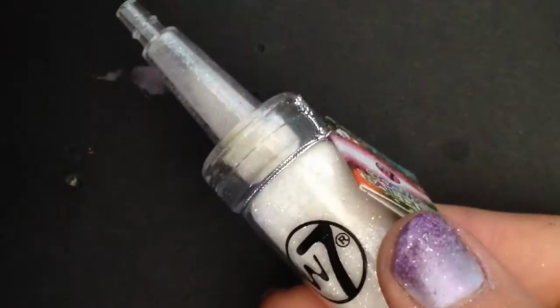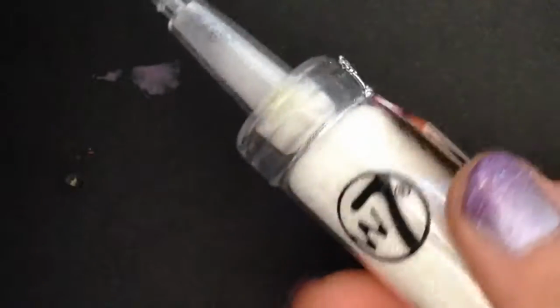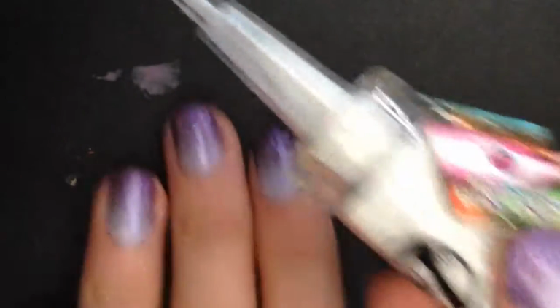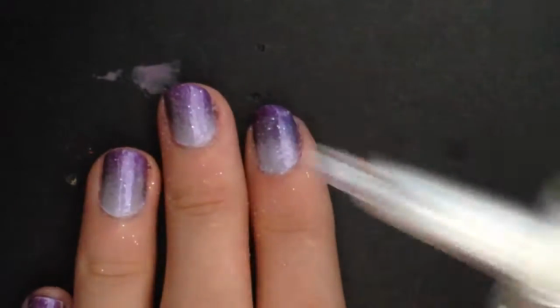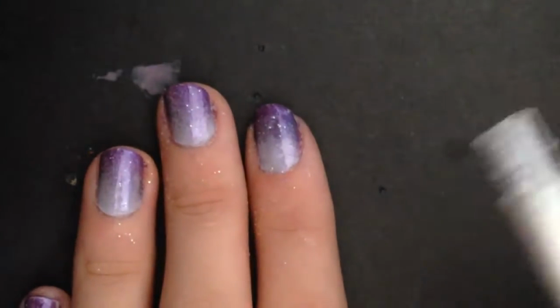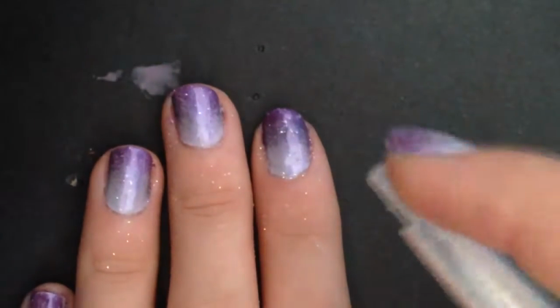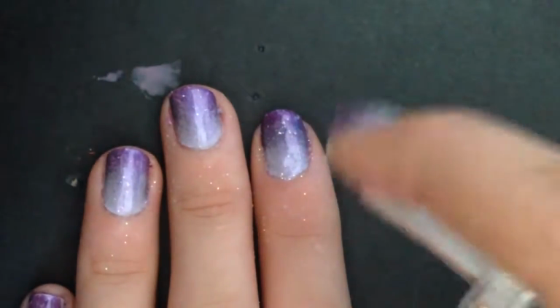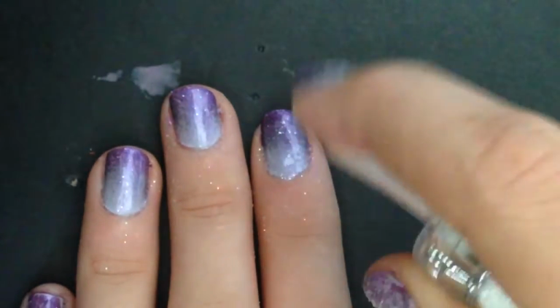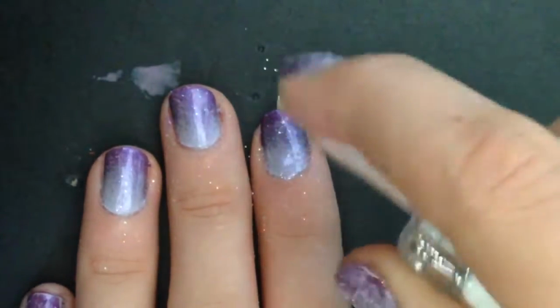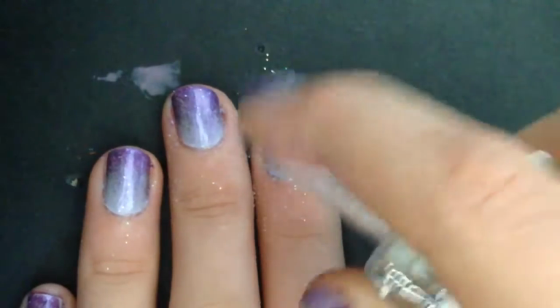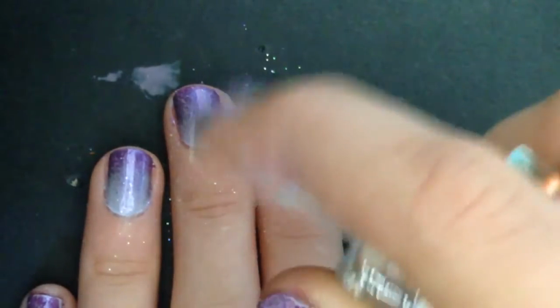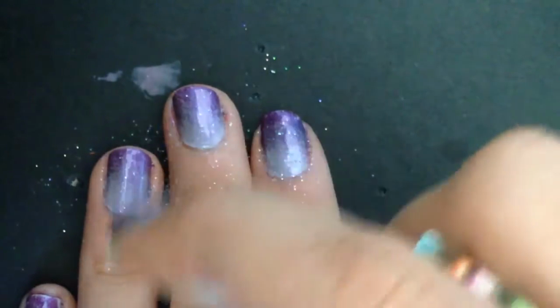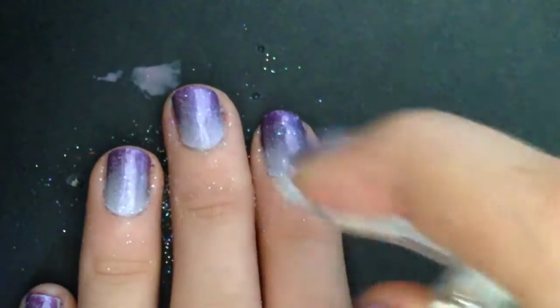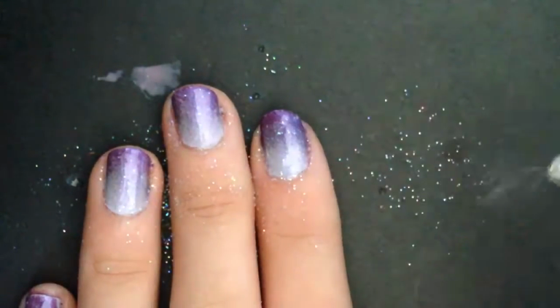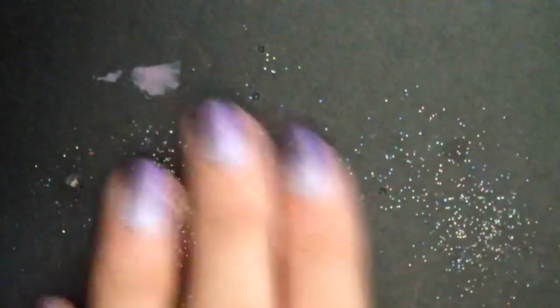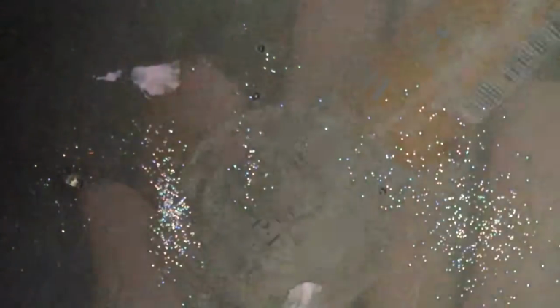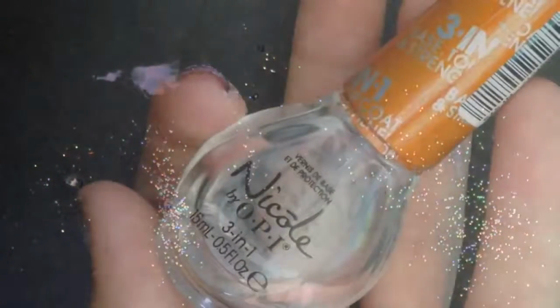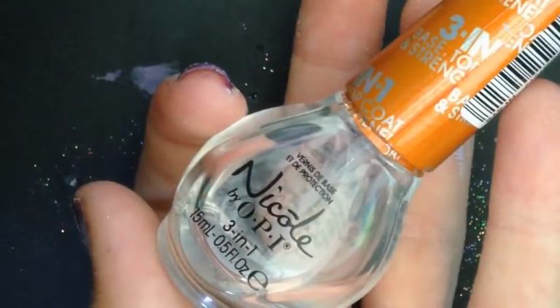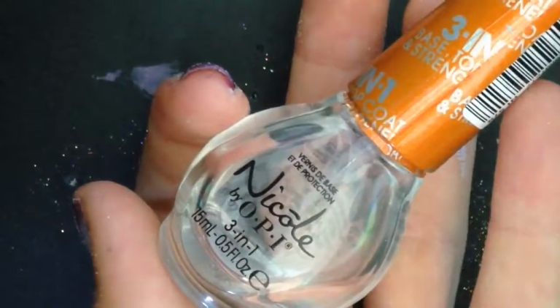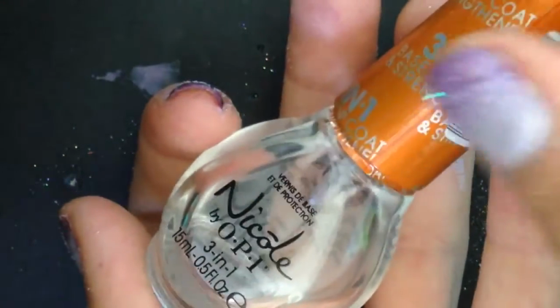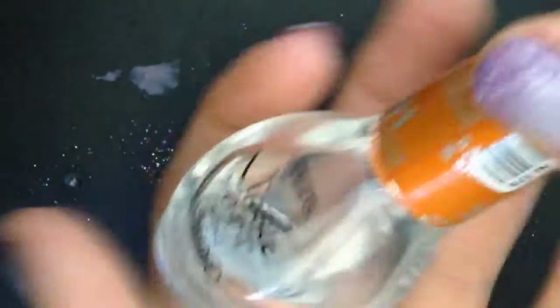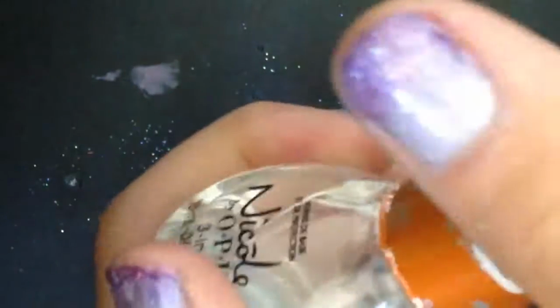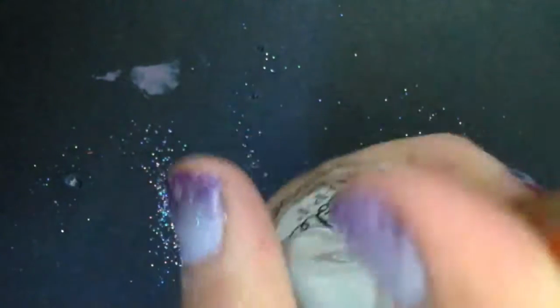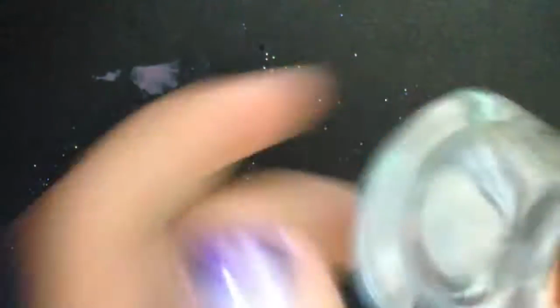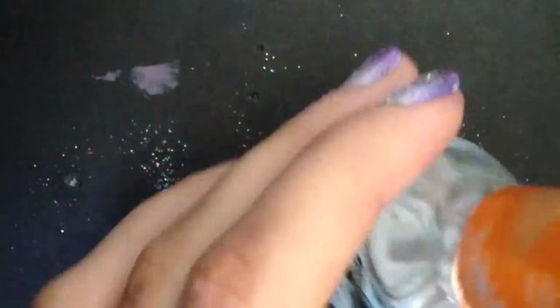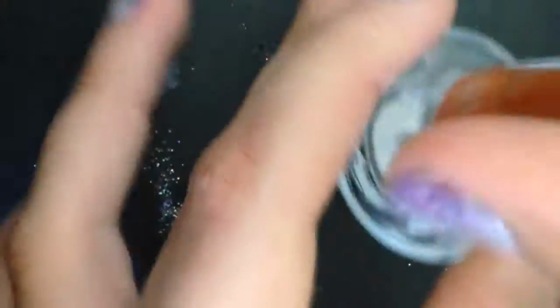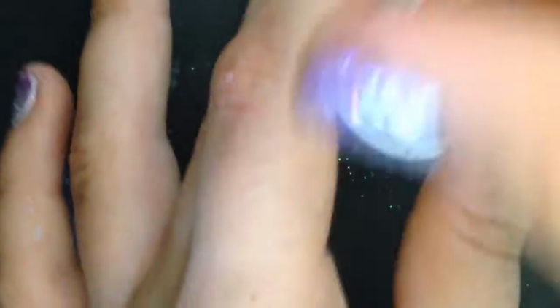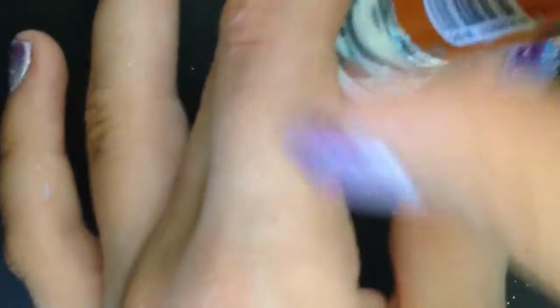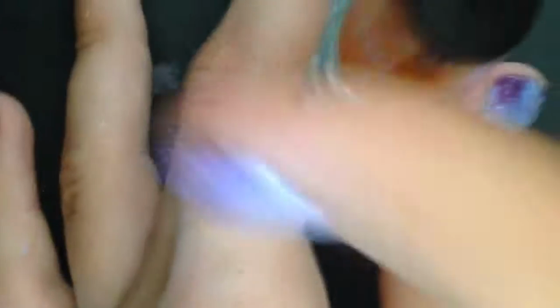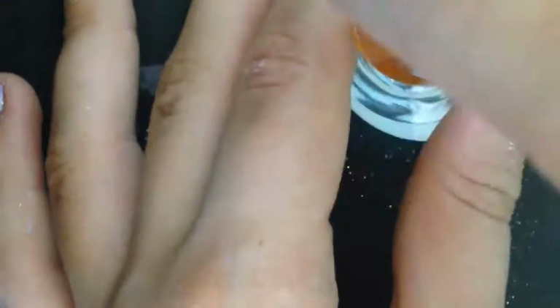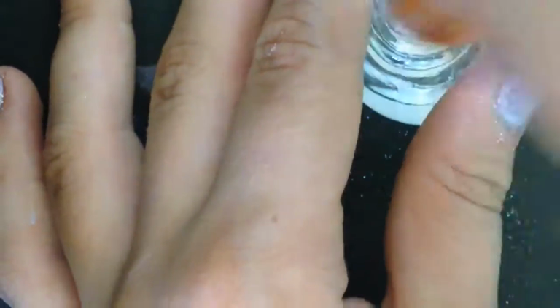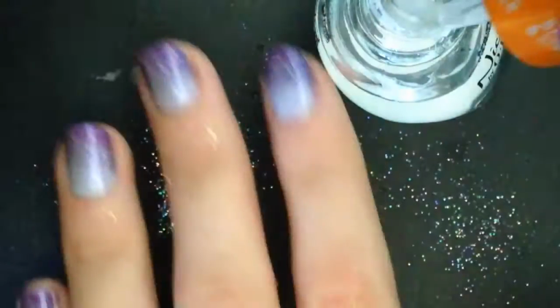Then I took some glitter shimmer and sprinkled it on just to have a little more shiny effect. And then I took the same product I used for a base coat because it's three-in-one, but all you really need is a top coat.